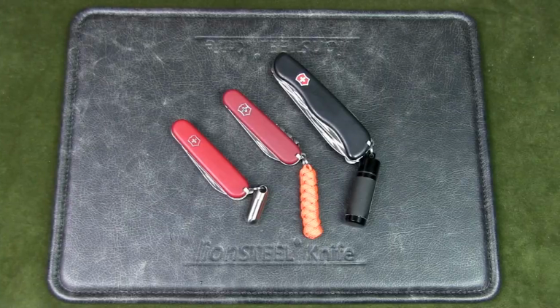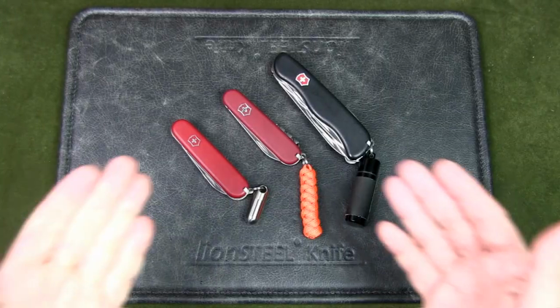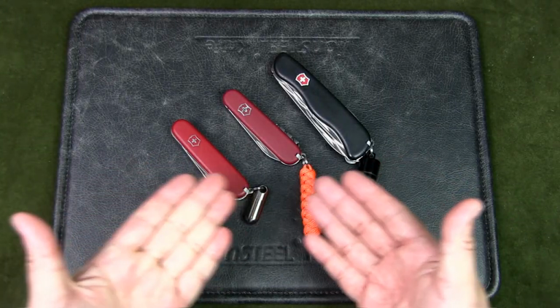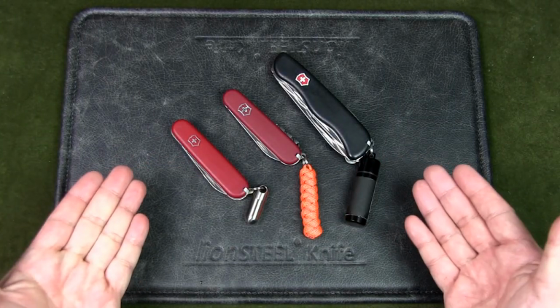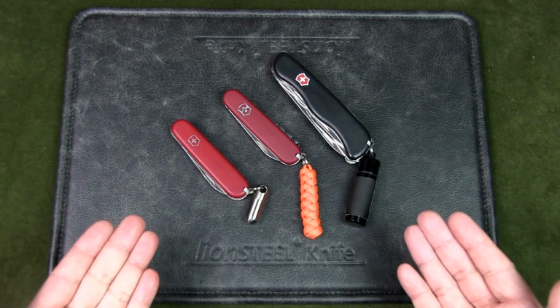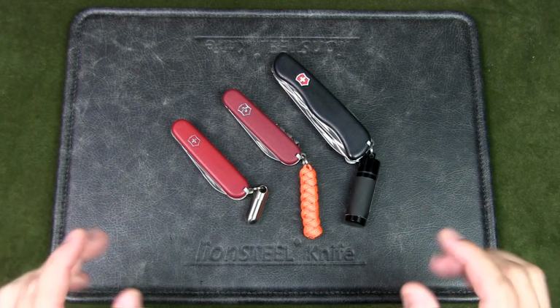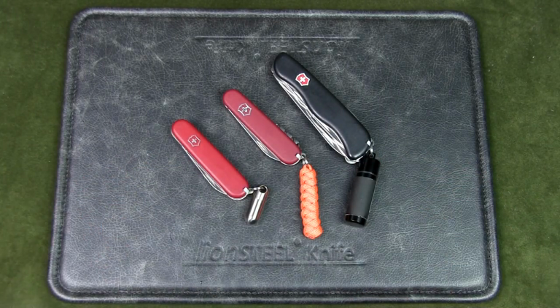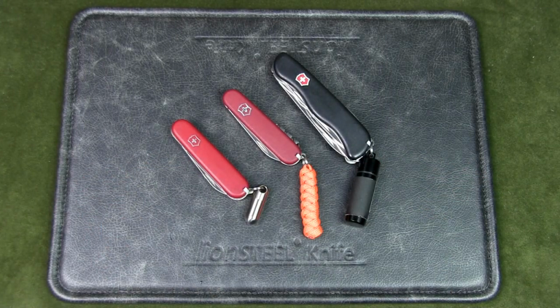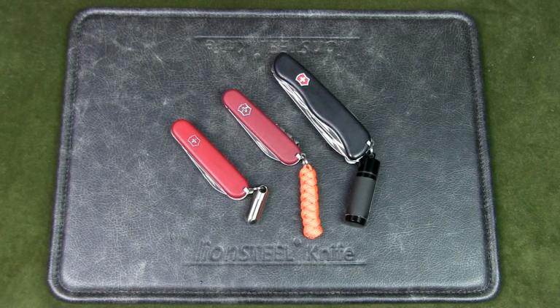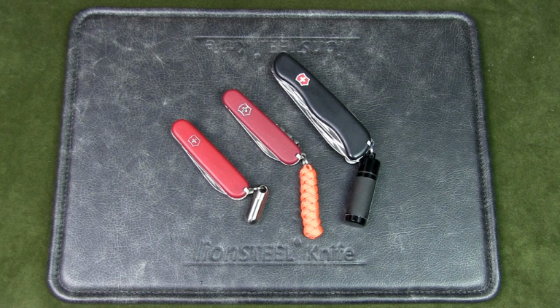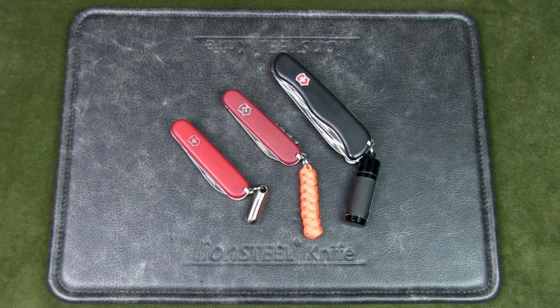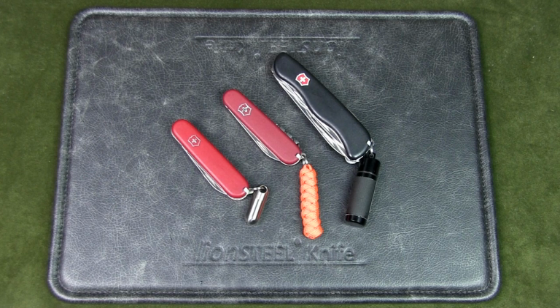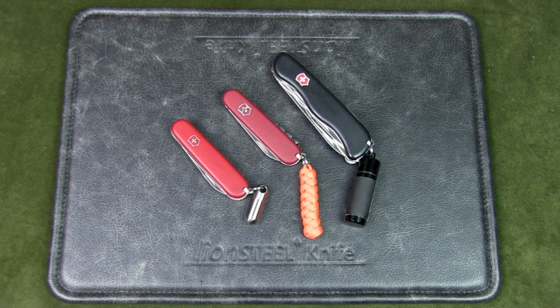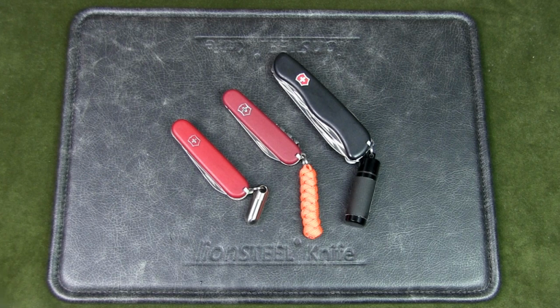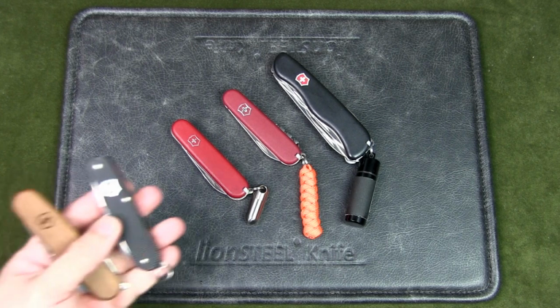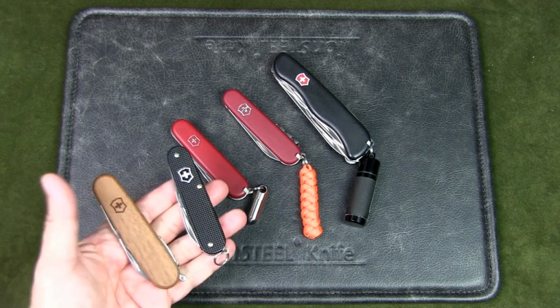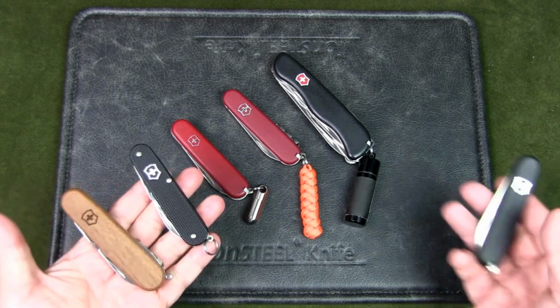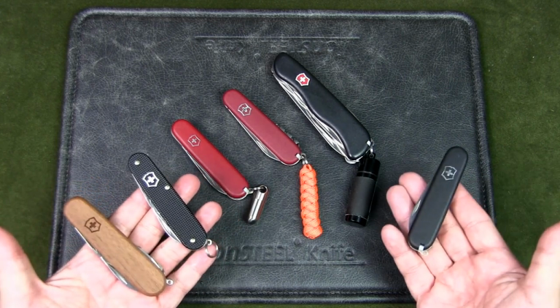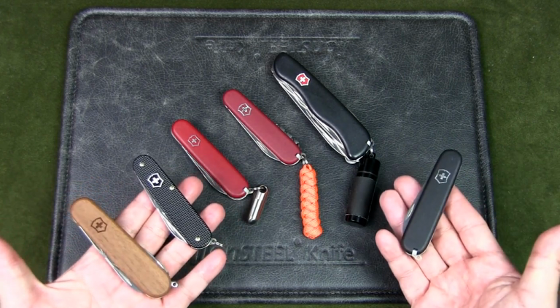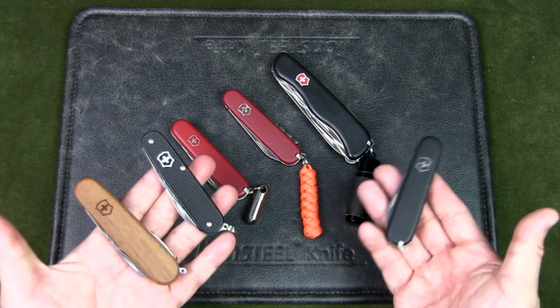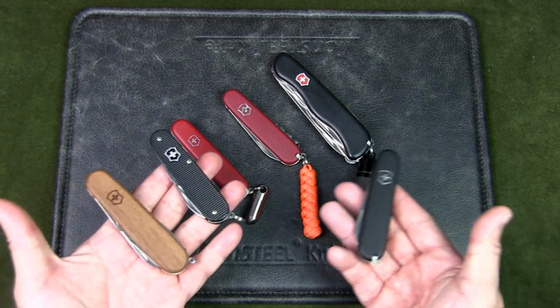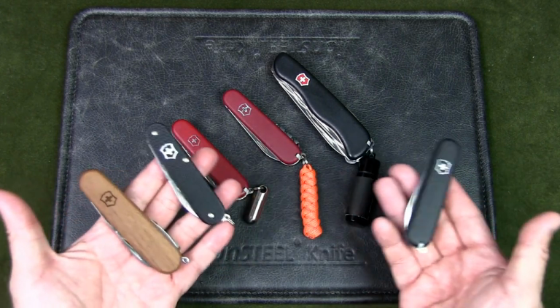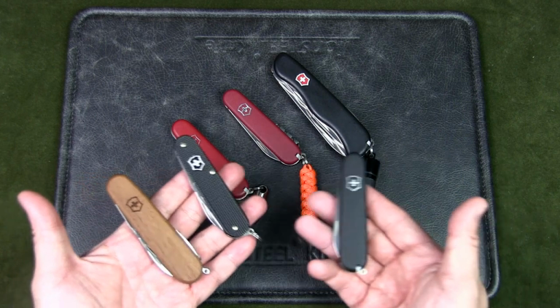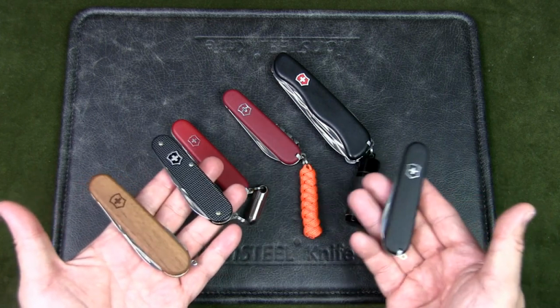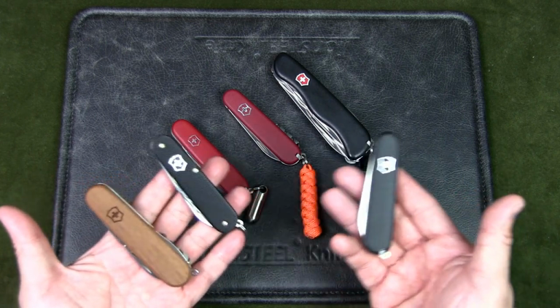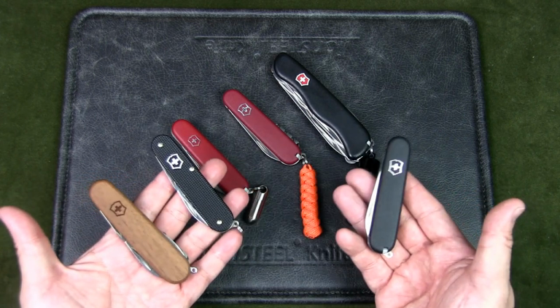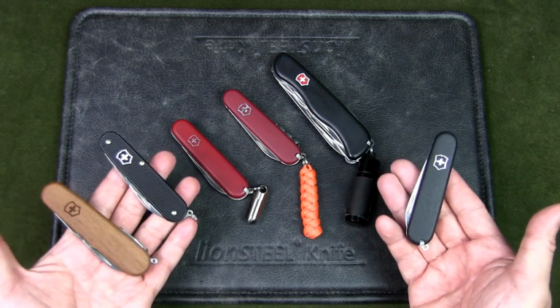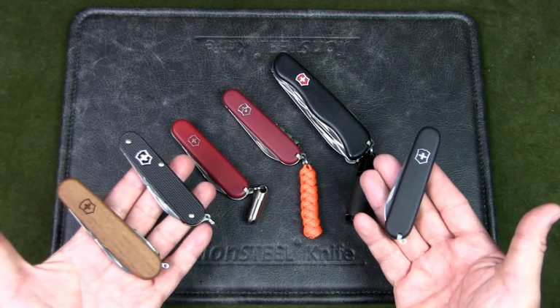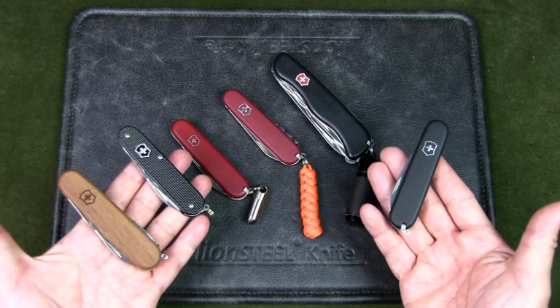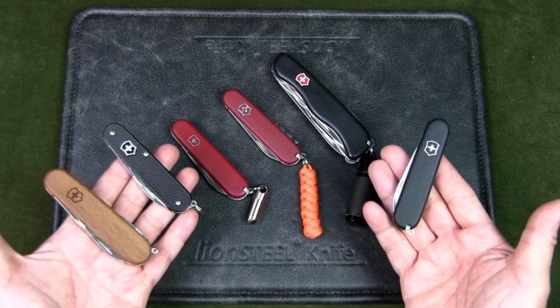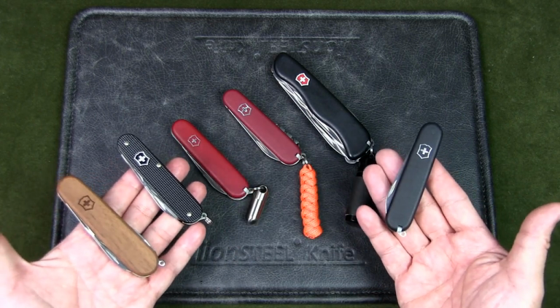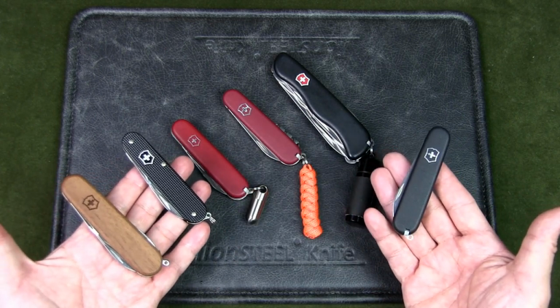I'll be using these three Swiss Army Knives as examples in this video, but of course you can incorporate the kits into your favorite Swiss Army Knife, or you can change the kits between knives and rotate them within your outdoor EDC.